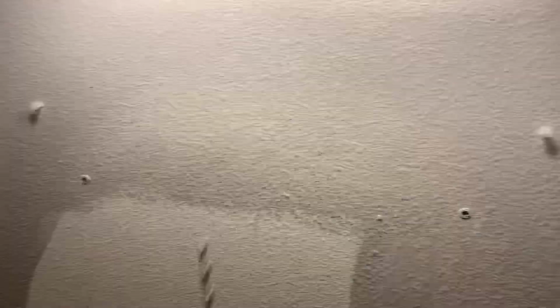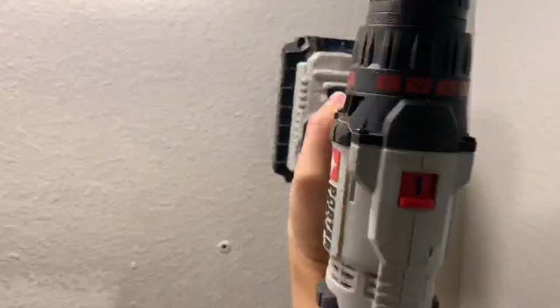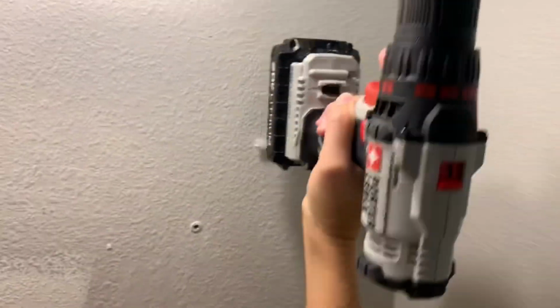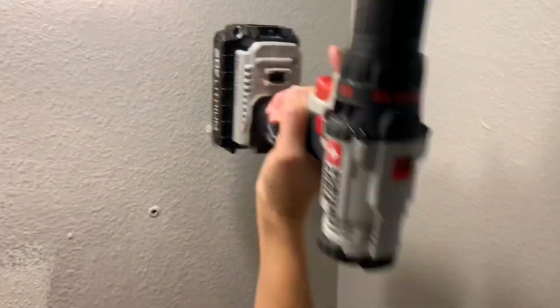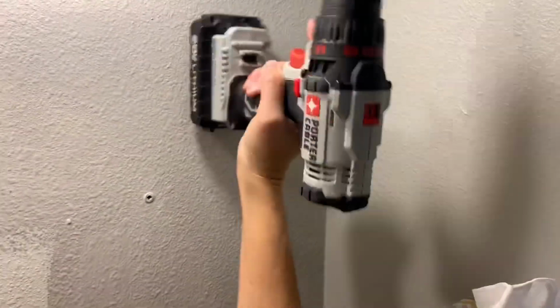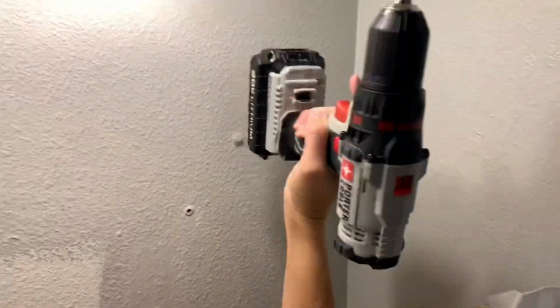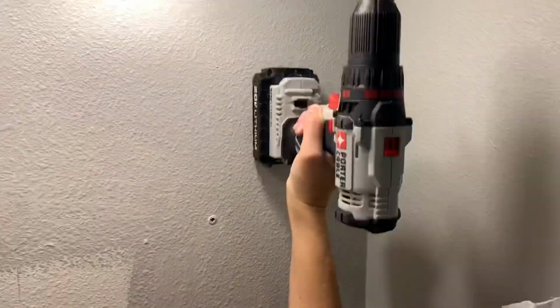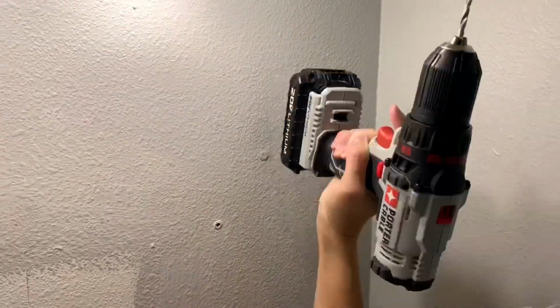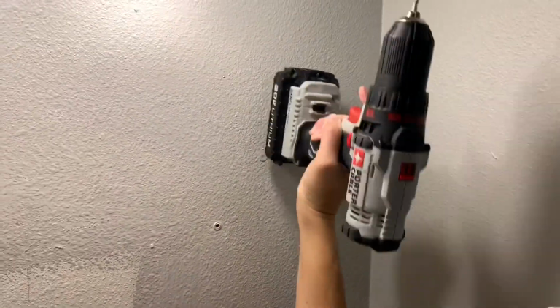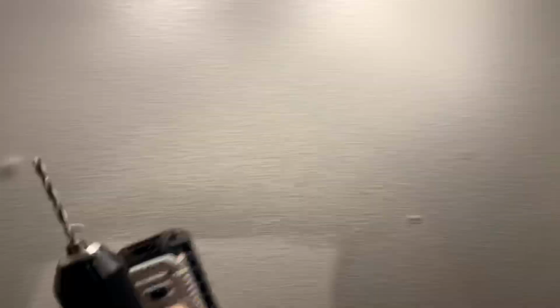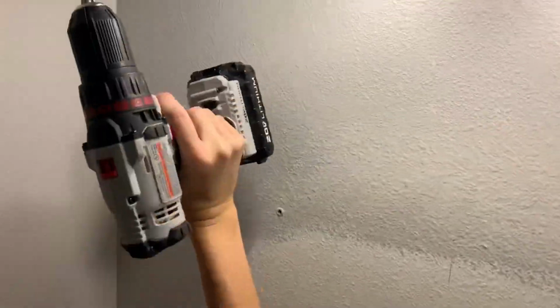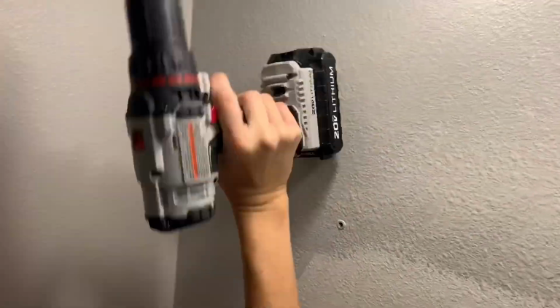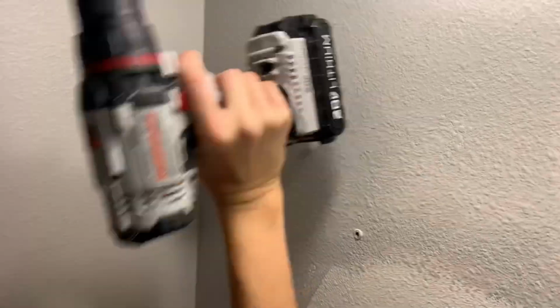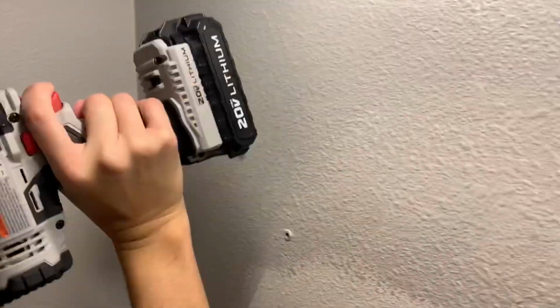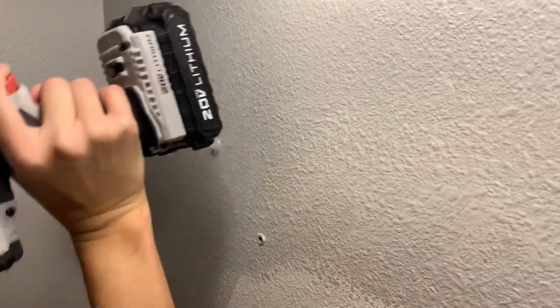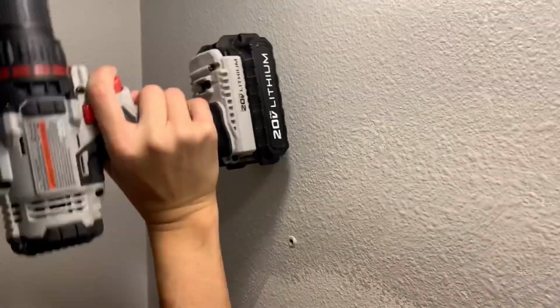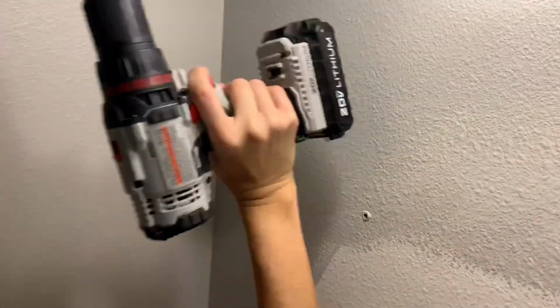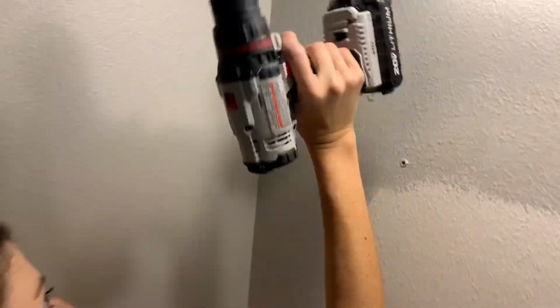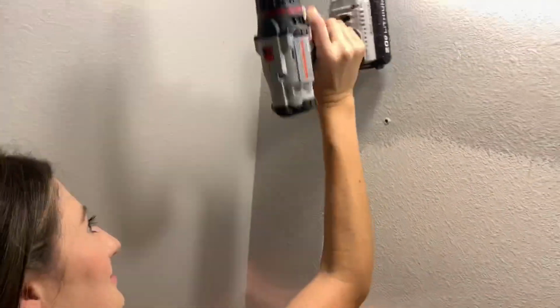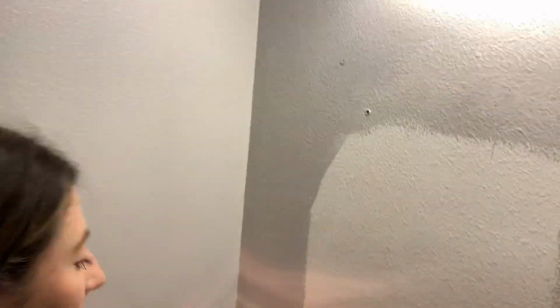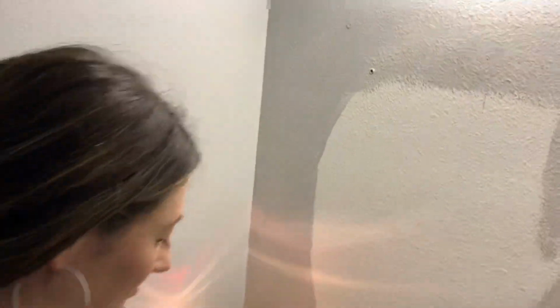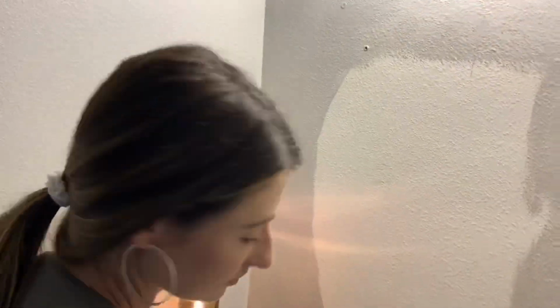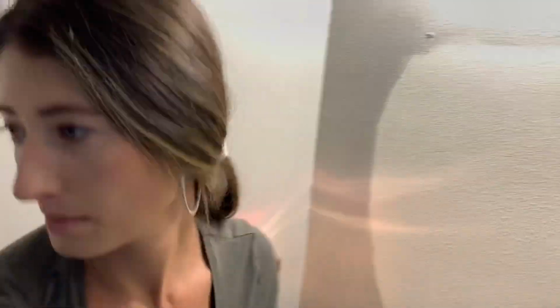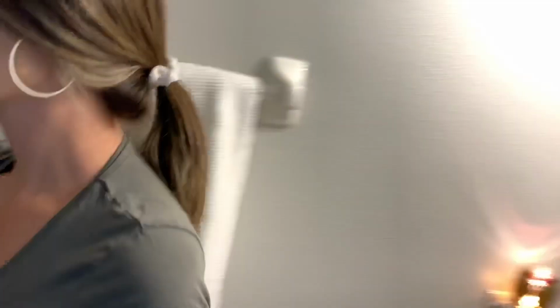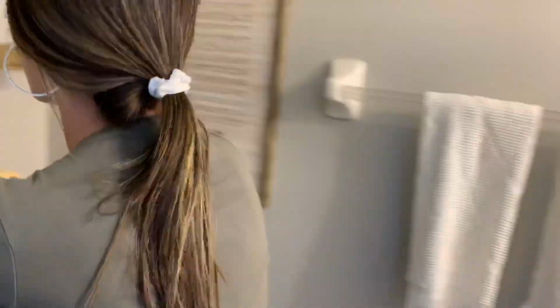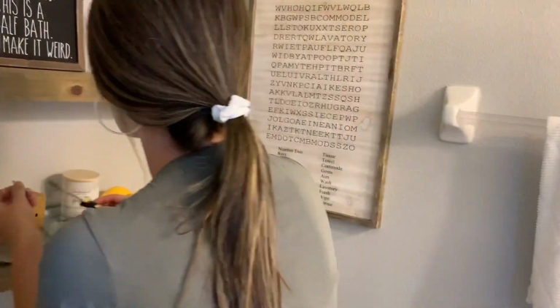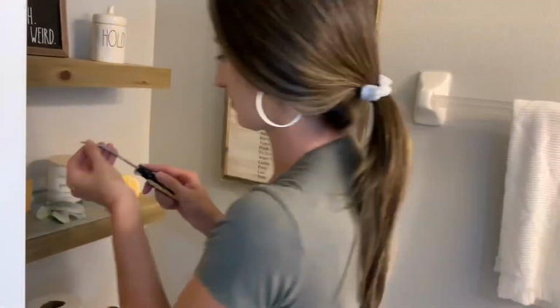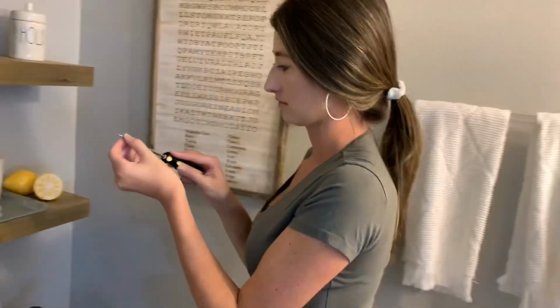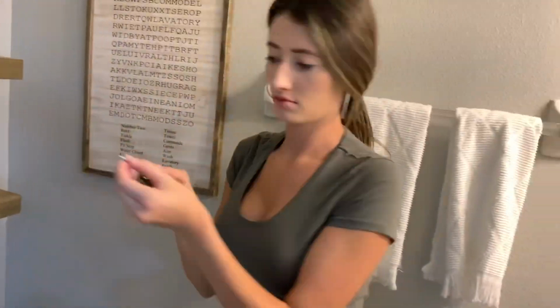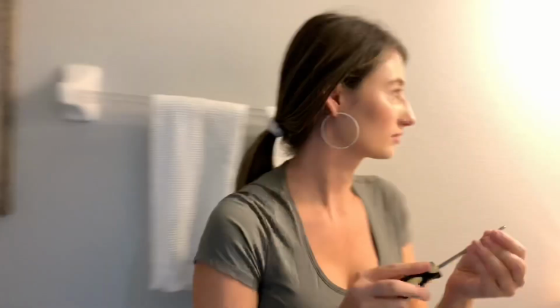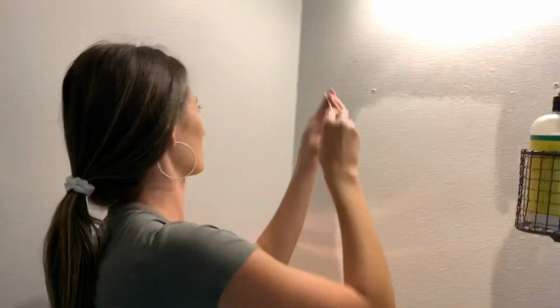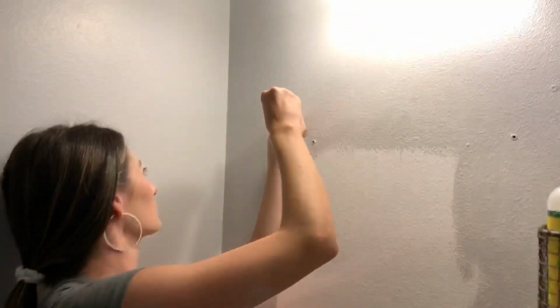This part is really funny to me — if you have a hammer, please use it. I'm obviously lazy and didn't want to go get mine out of the craft room, but just so you know, the bottom of your drill works just as good.